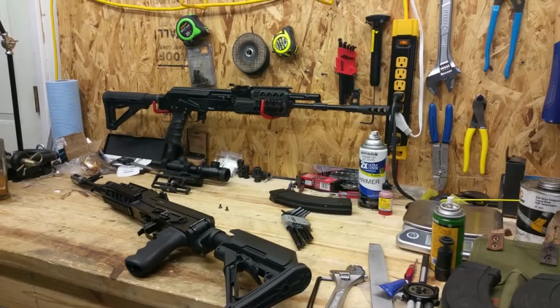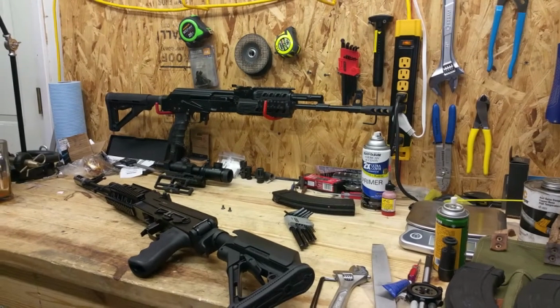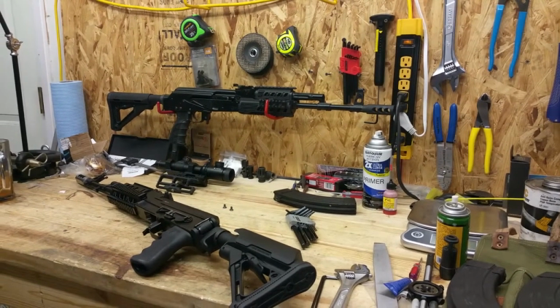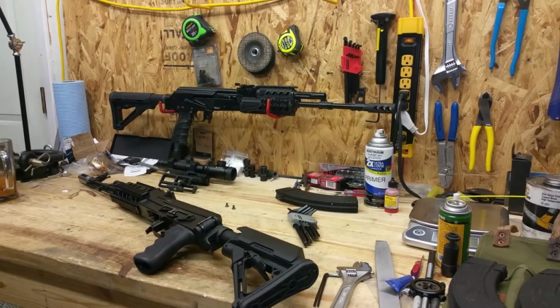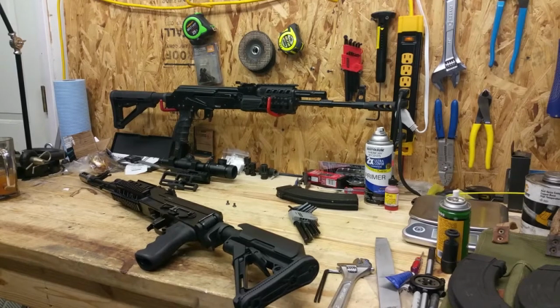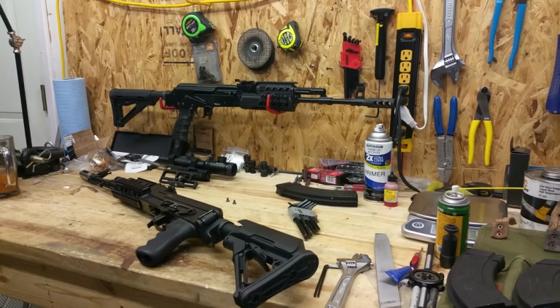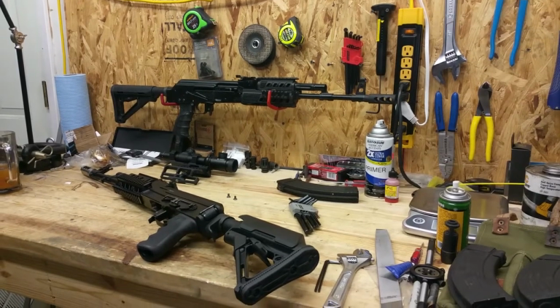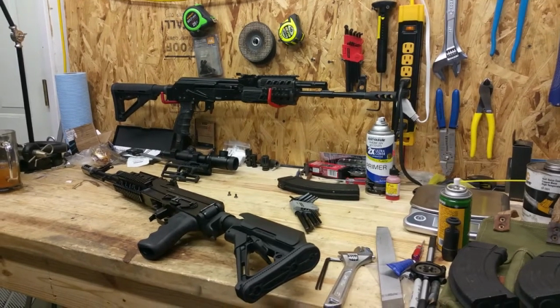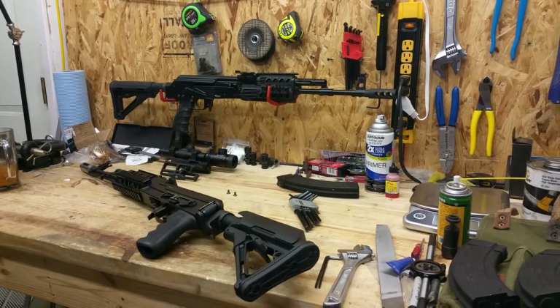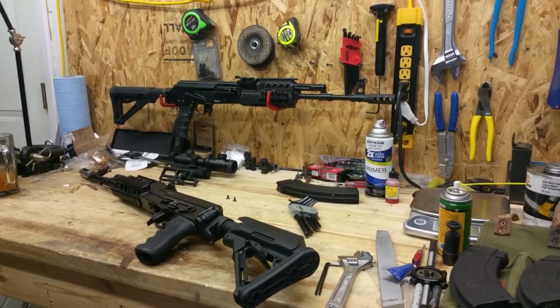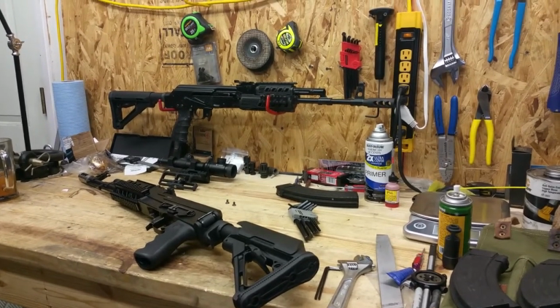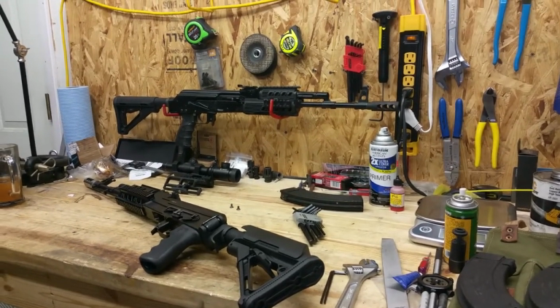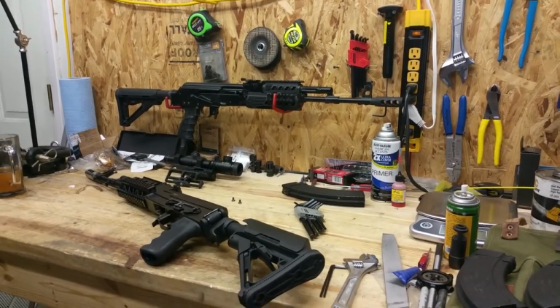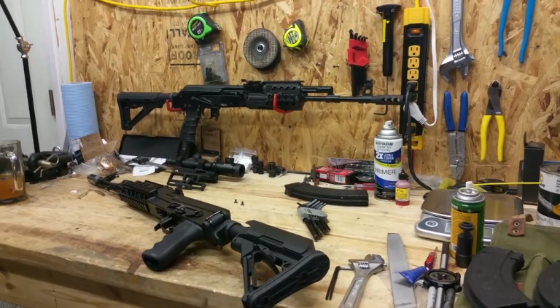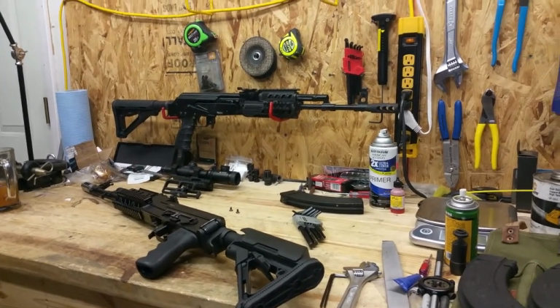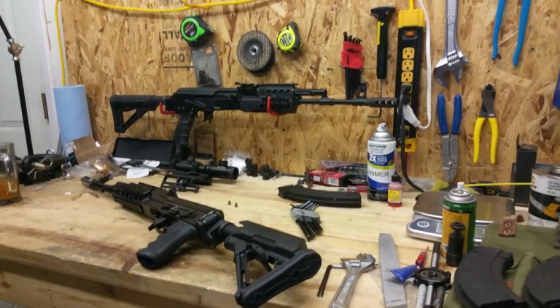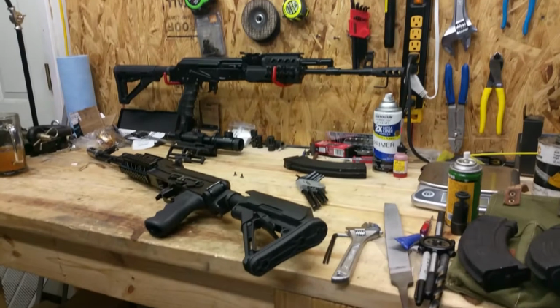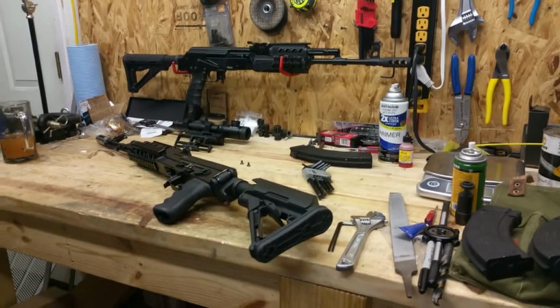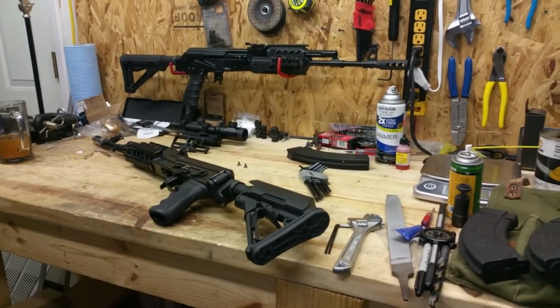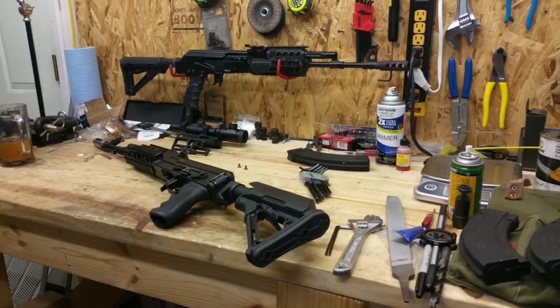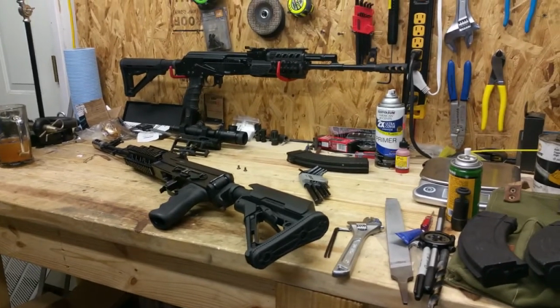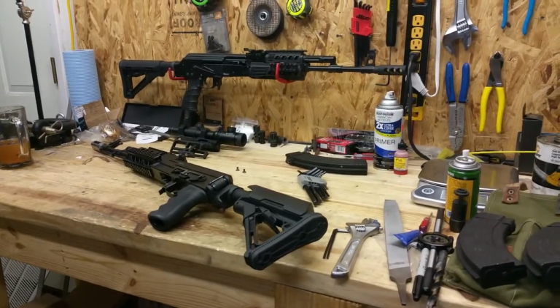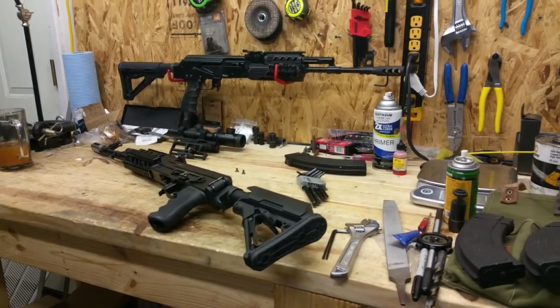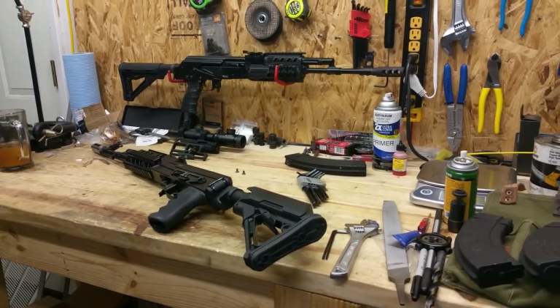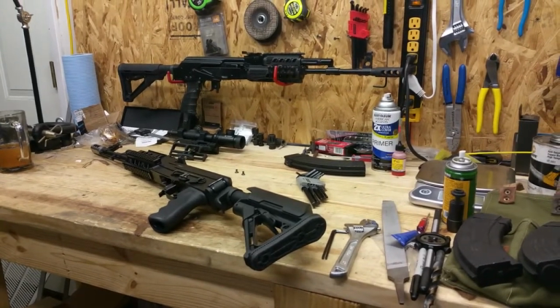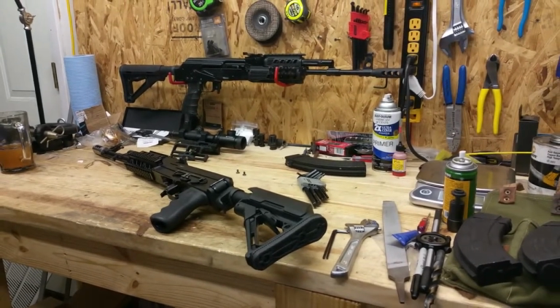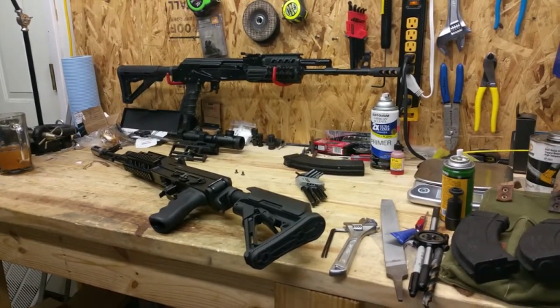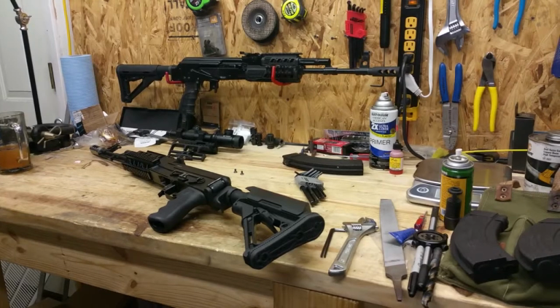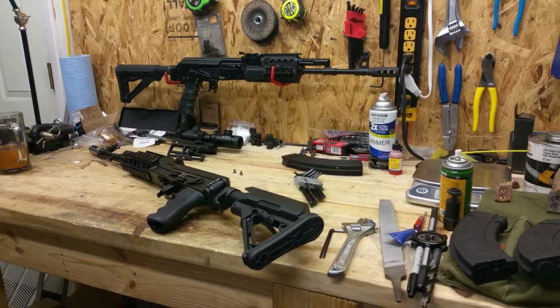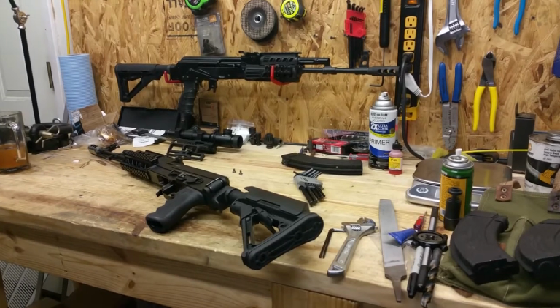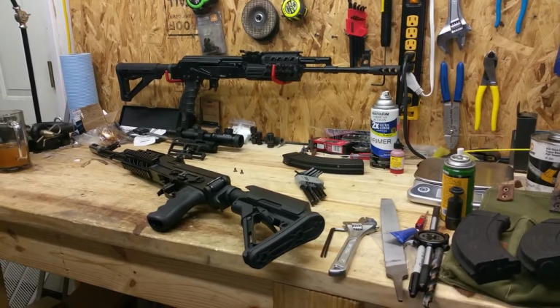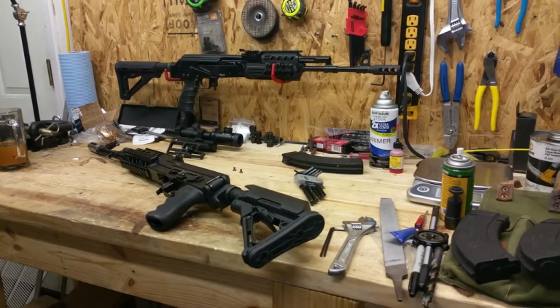Now that we've seen the results of our three magazines, what we're going to do is break the rifle down and show you how we're going to do our modification.